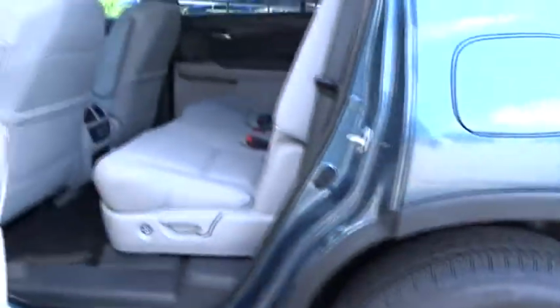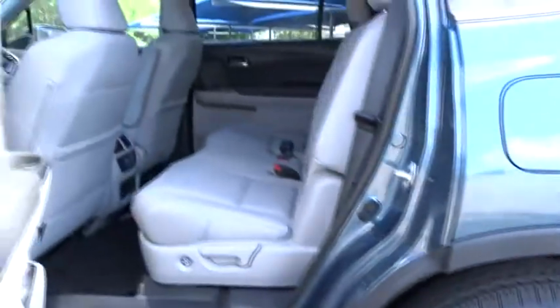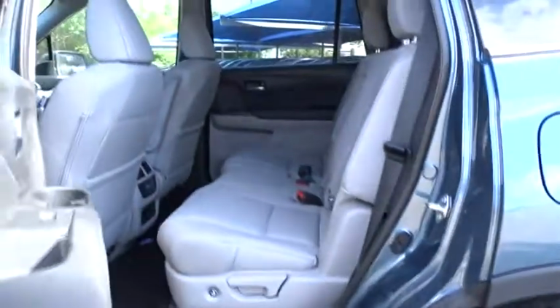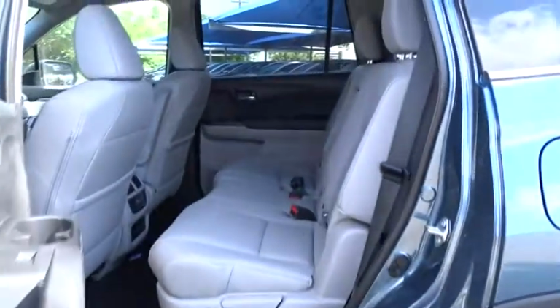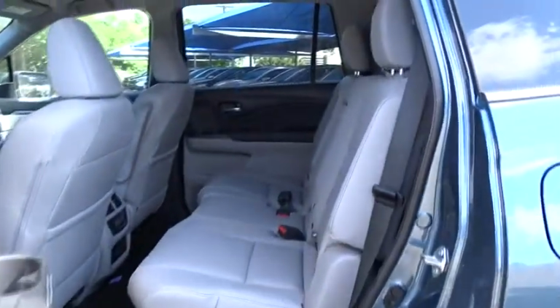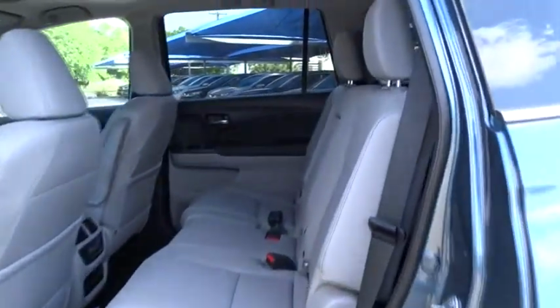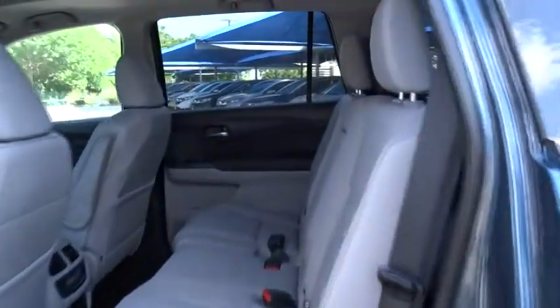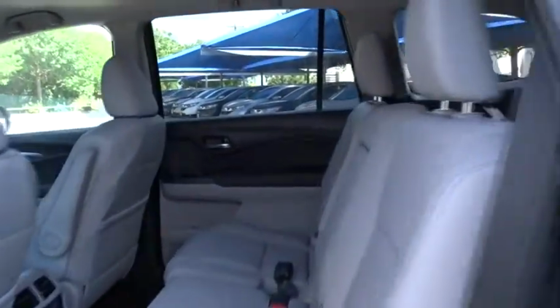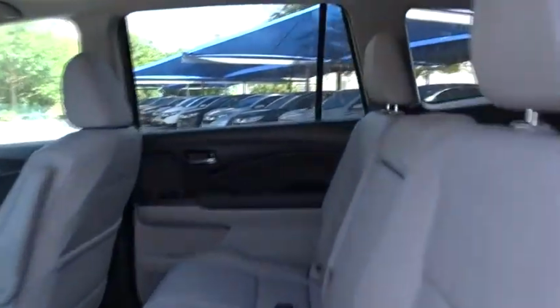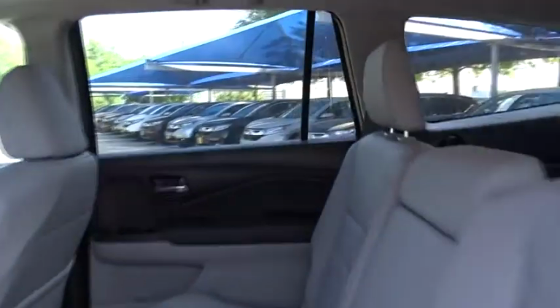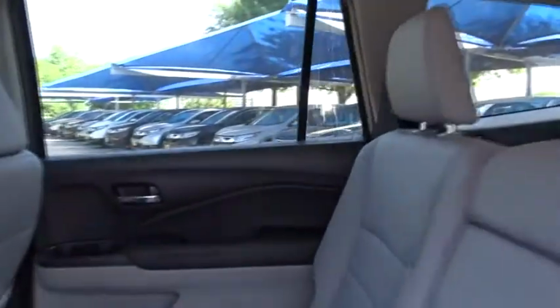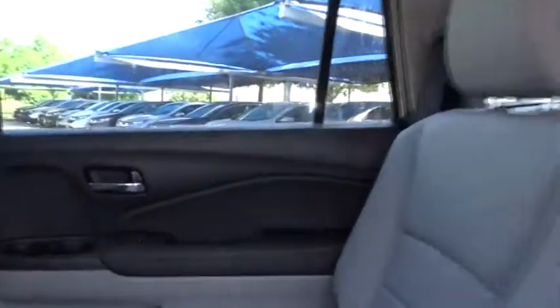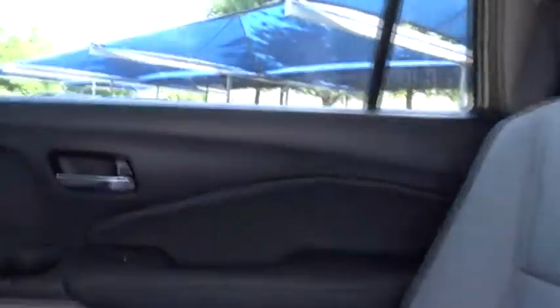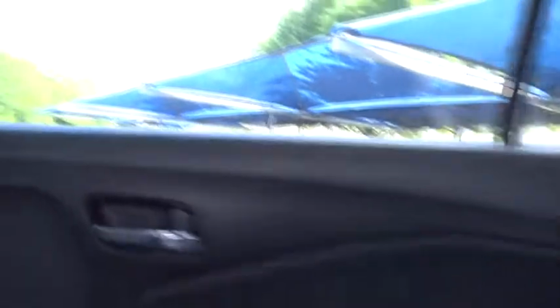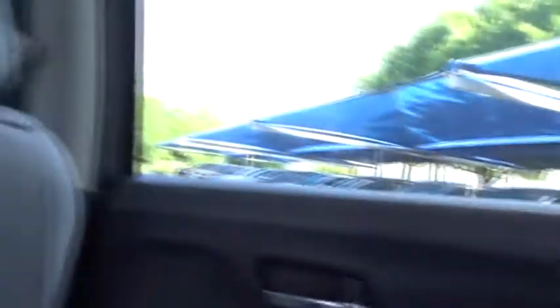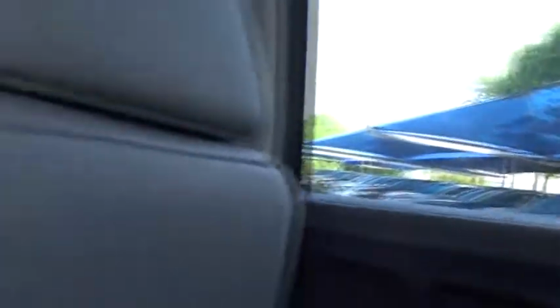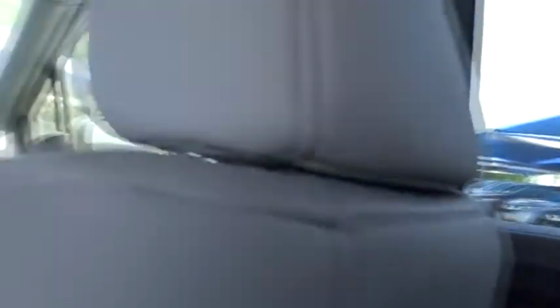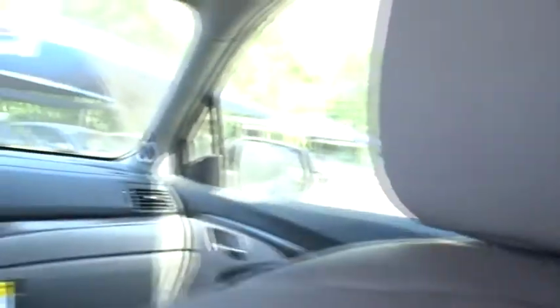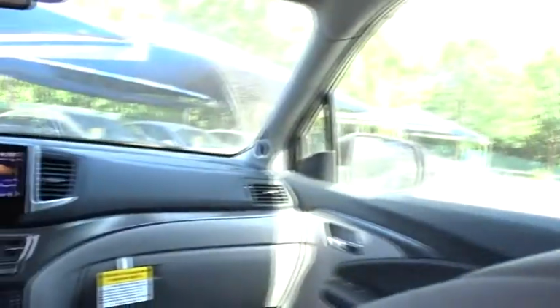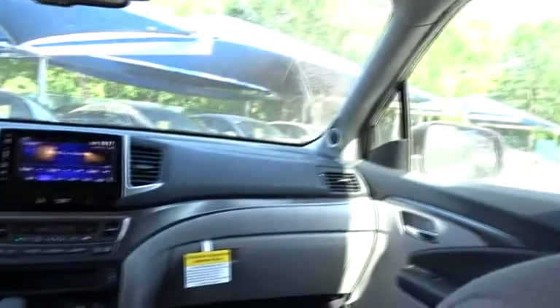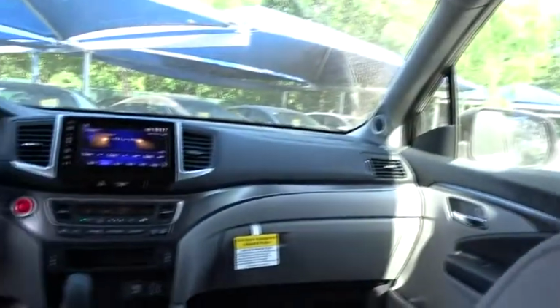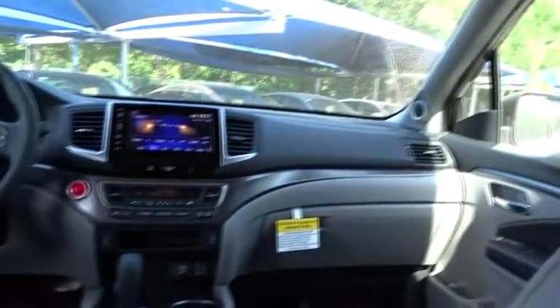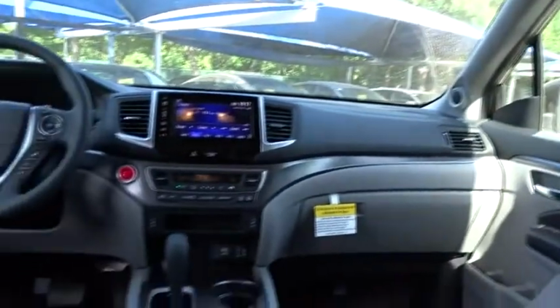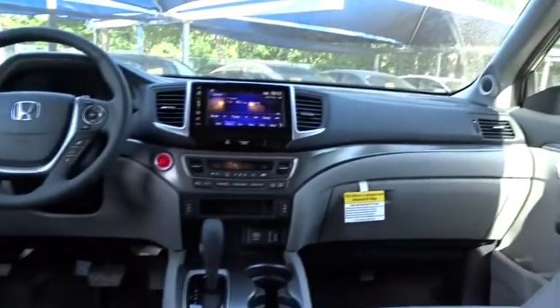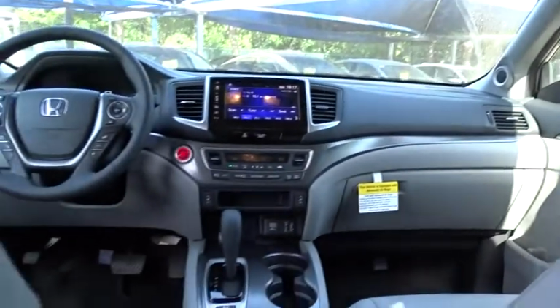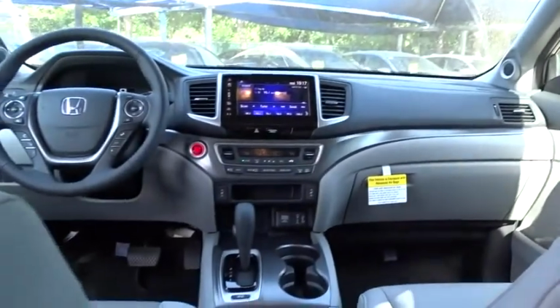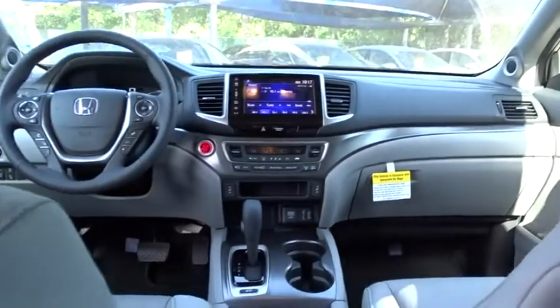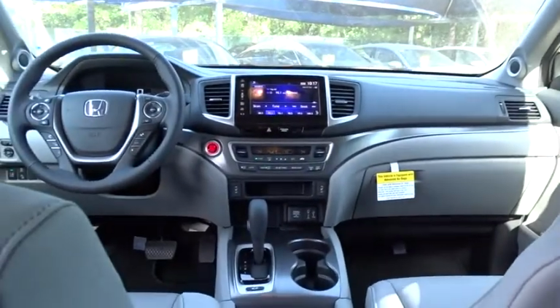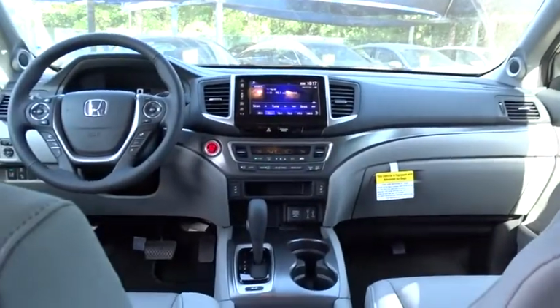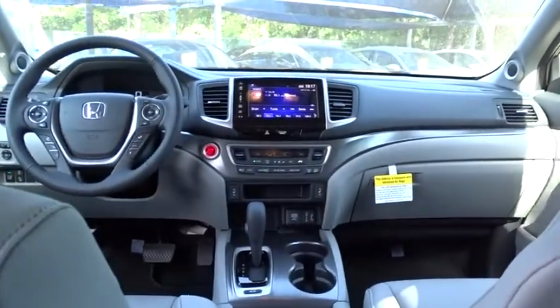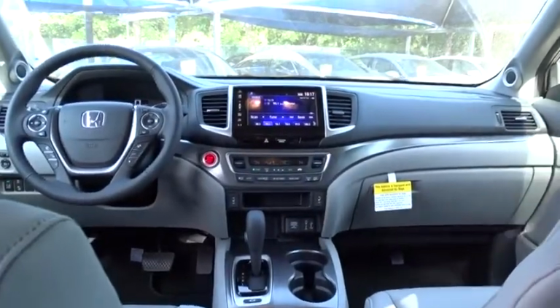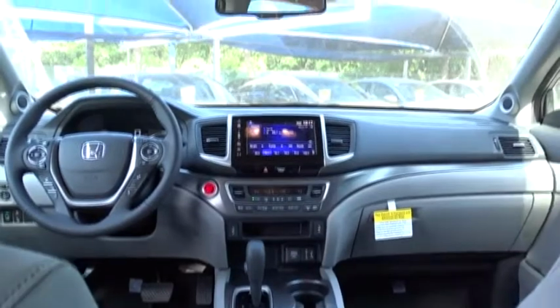Backup camera, anti-lock braking system, lane departure warning, keyless entry, leather-wrapped steering wheel, Bluetooth, power steering.